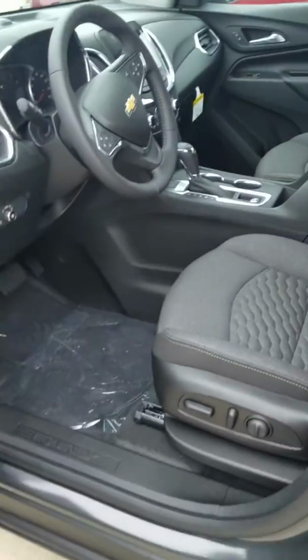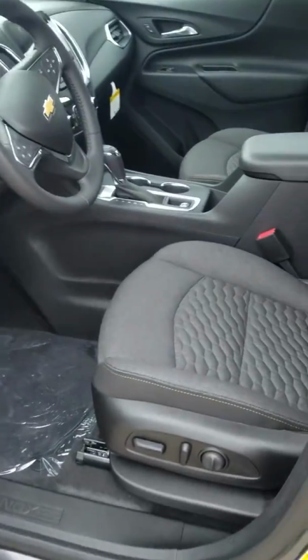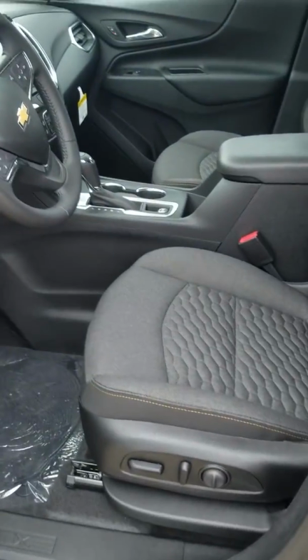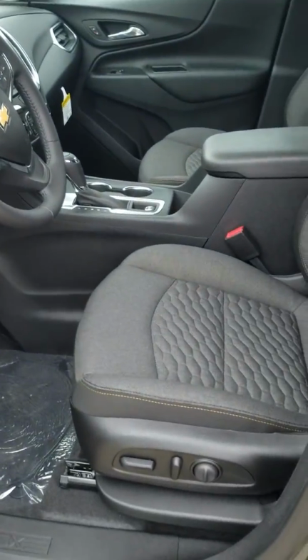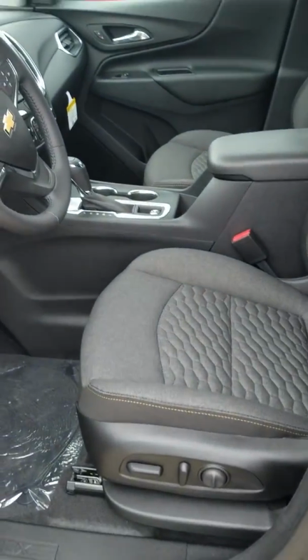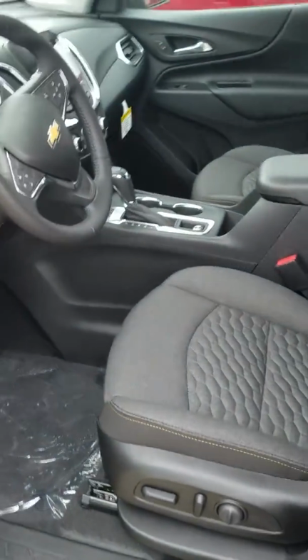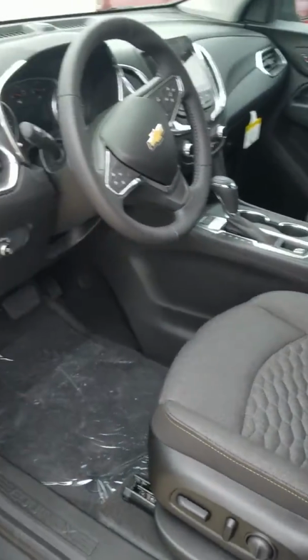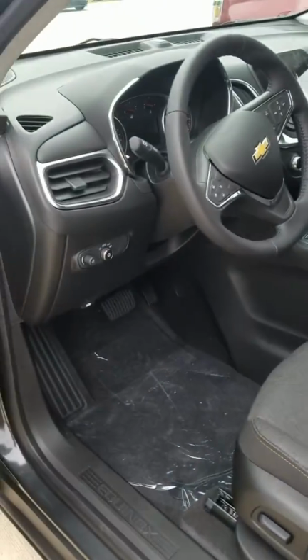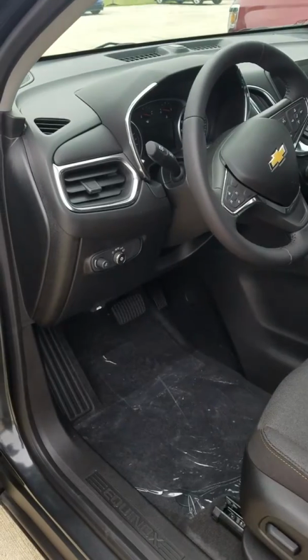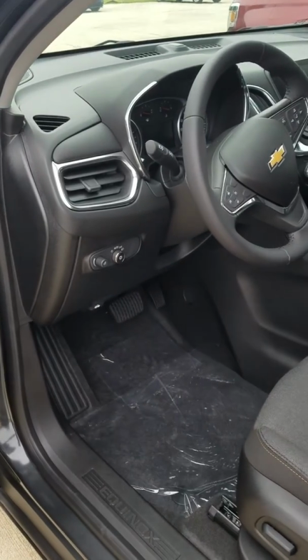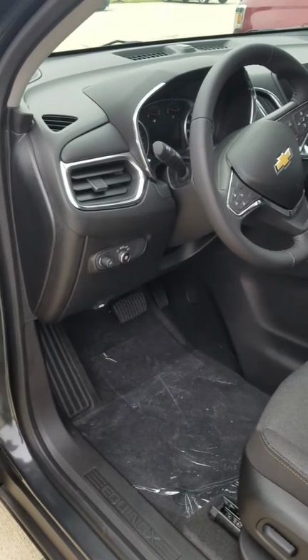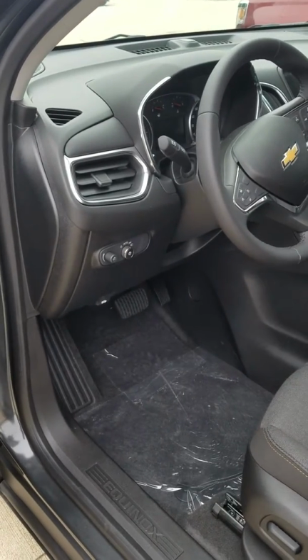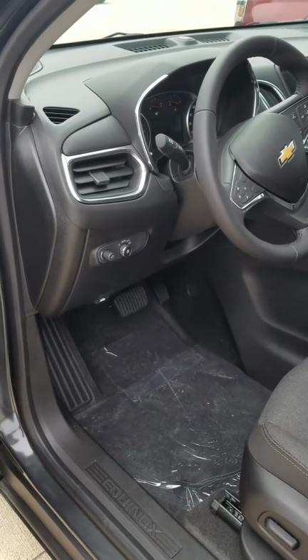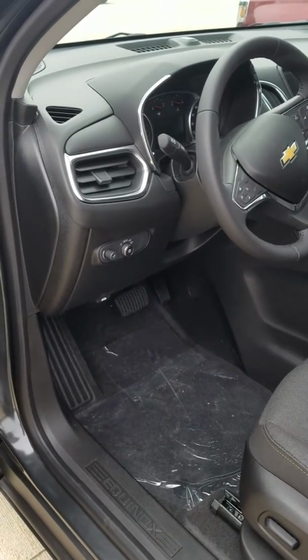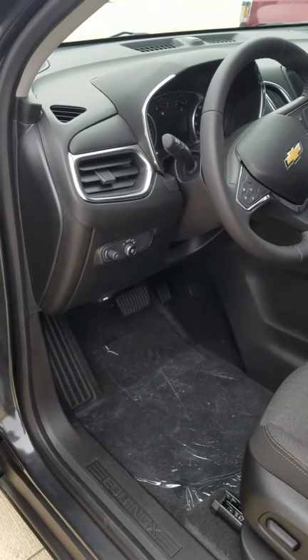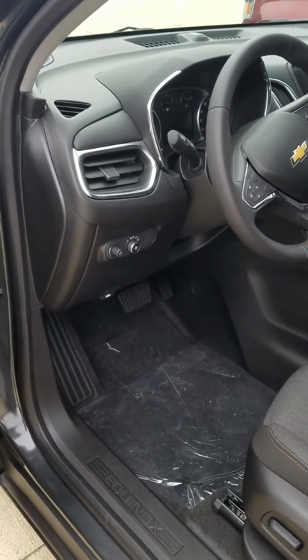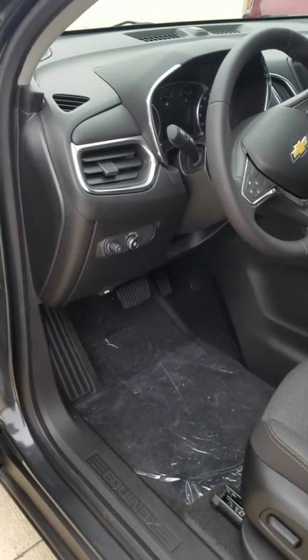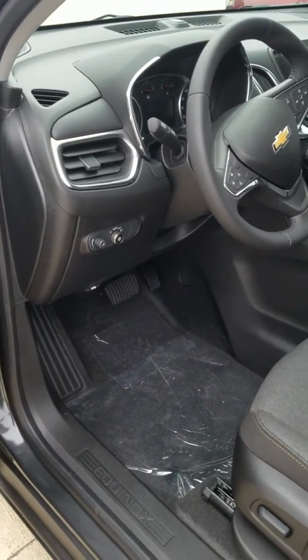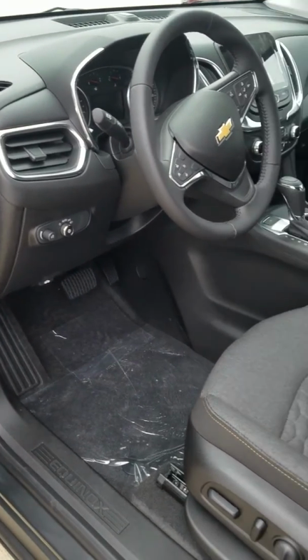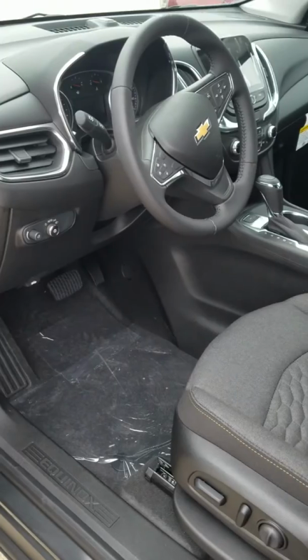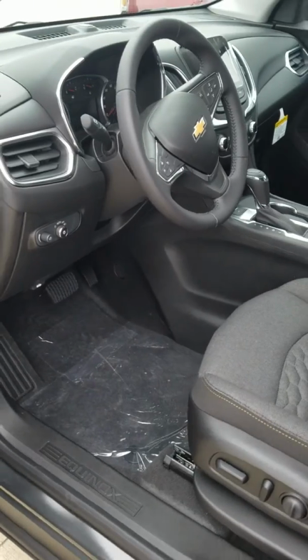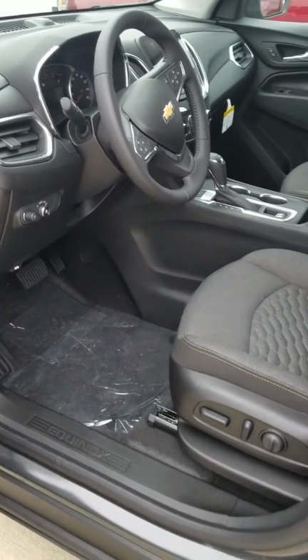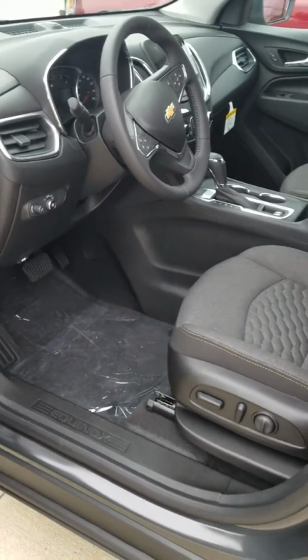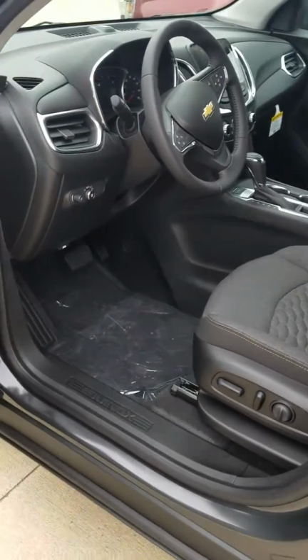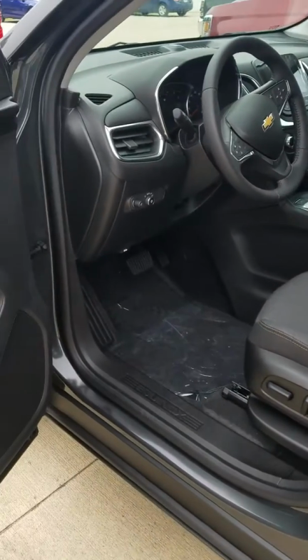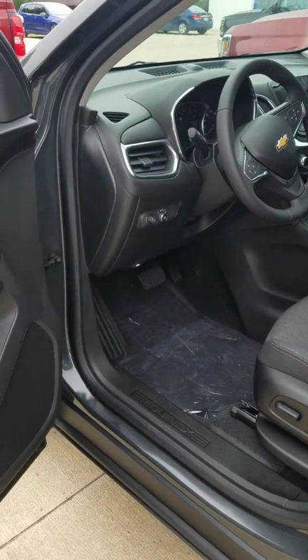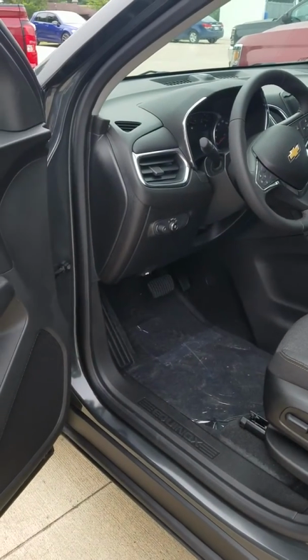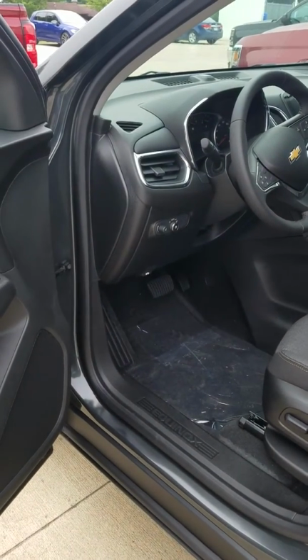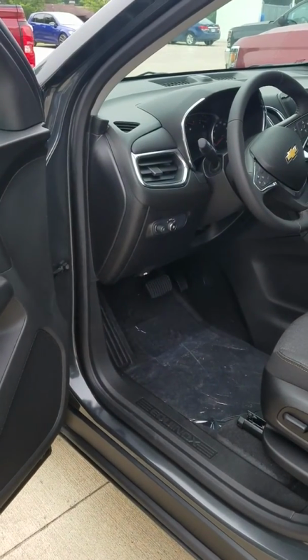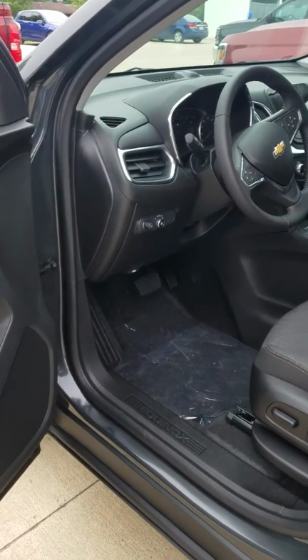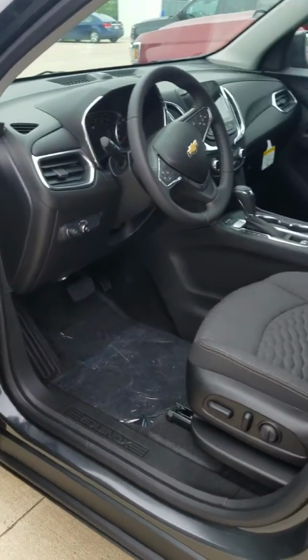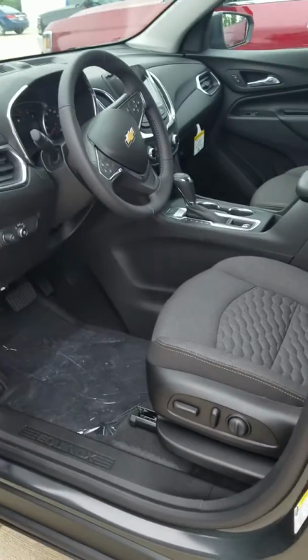This one's an all-wheel drive LT, so it's your mid-trim level and has the all-wheel drive mode. That gives you 50% tire power in front and back when the climate is bad, and then on a regular day like today, you'll have 95% tire power up front with 5% in the back.